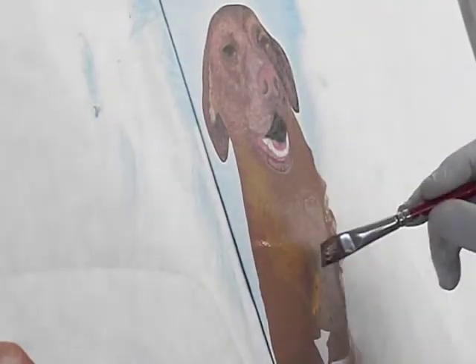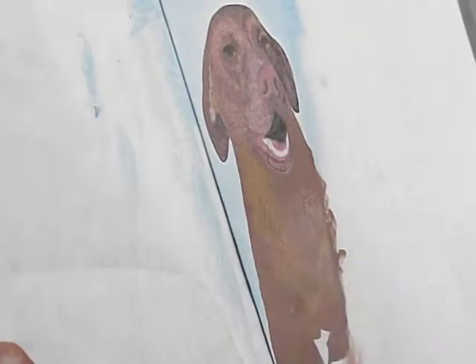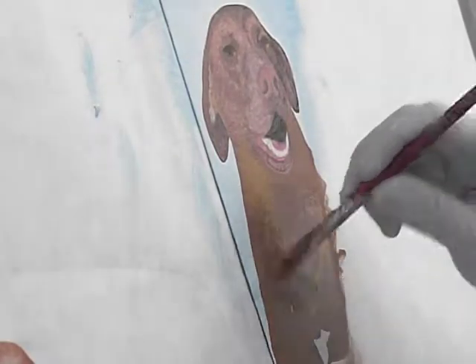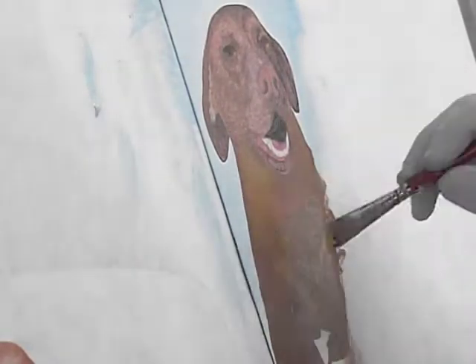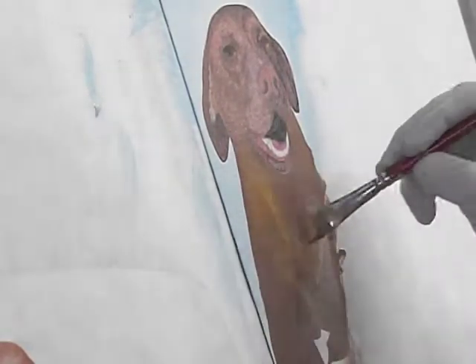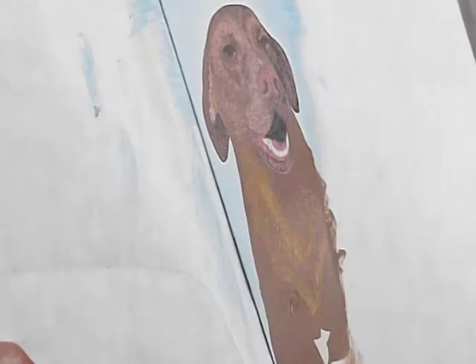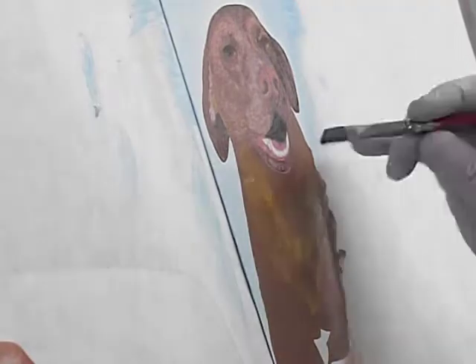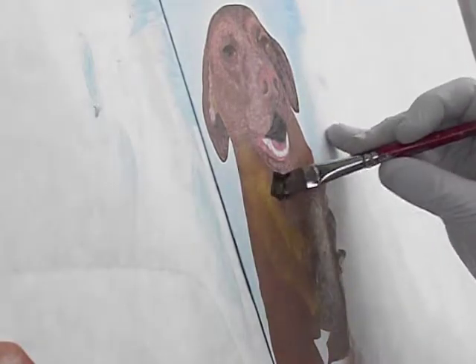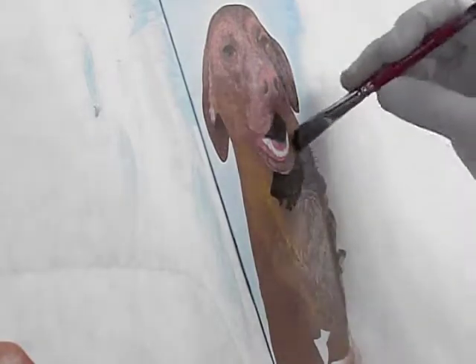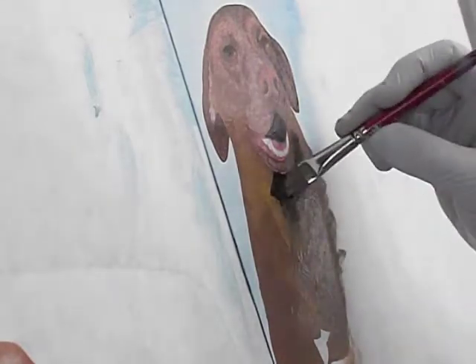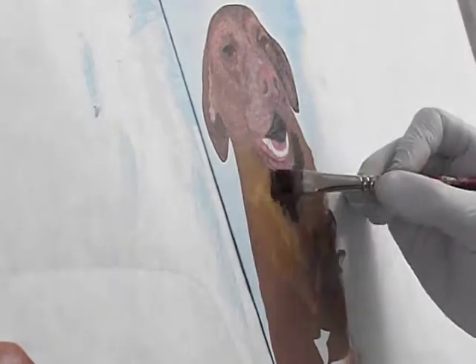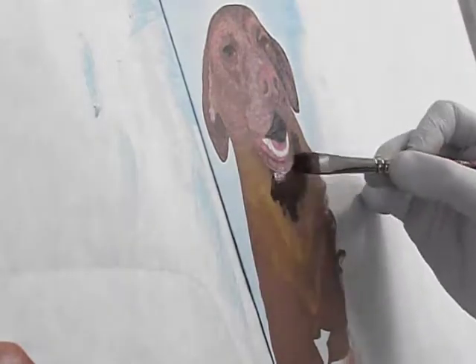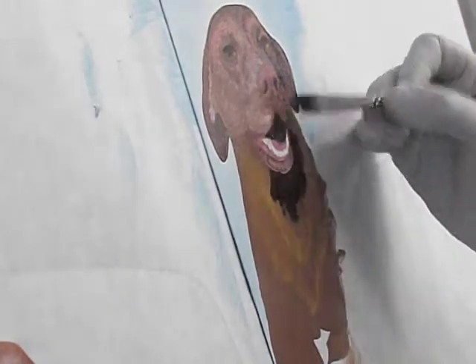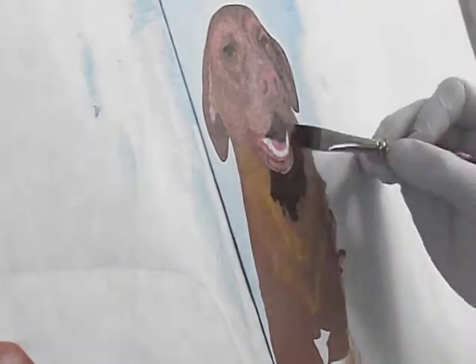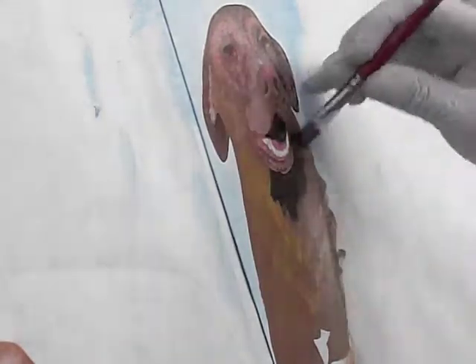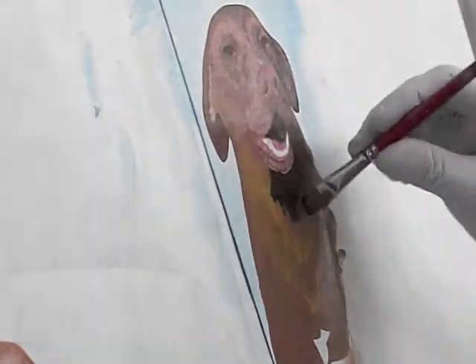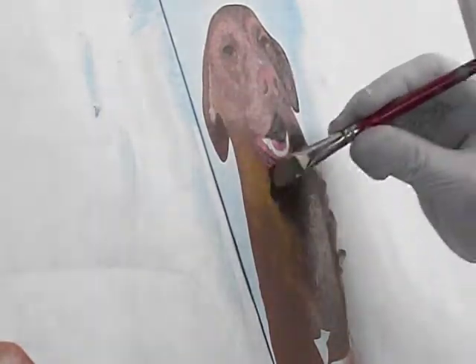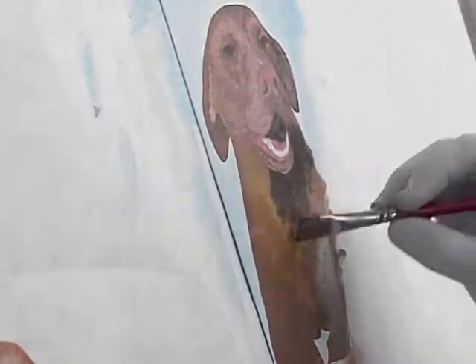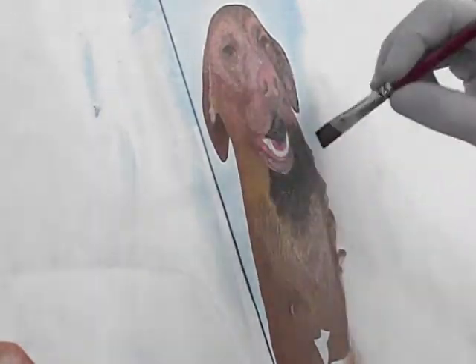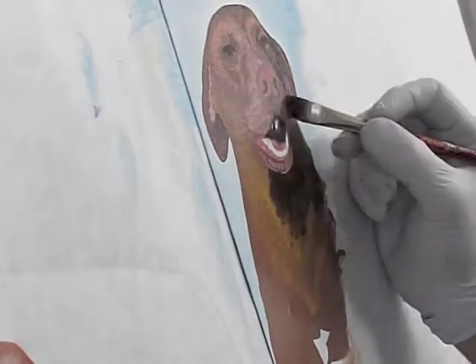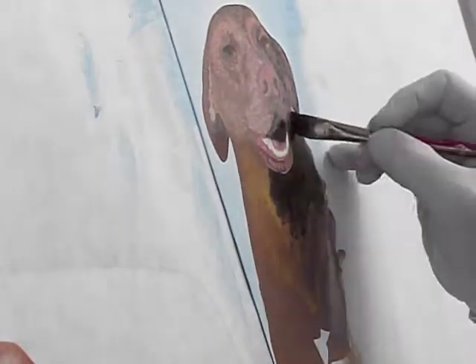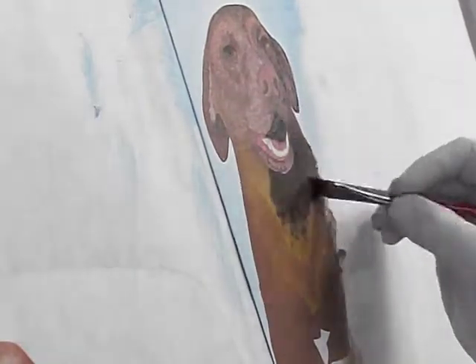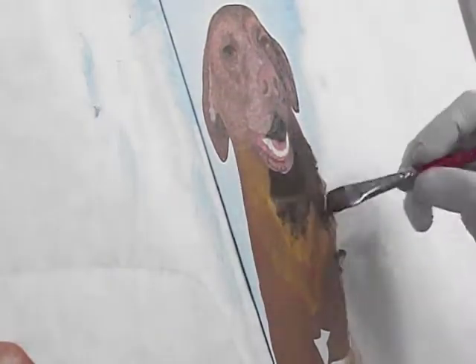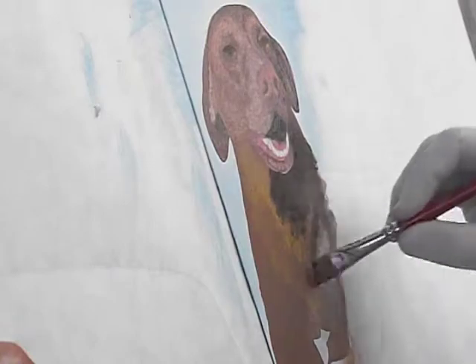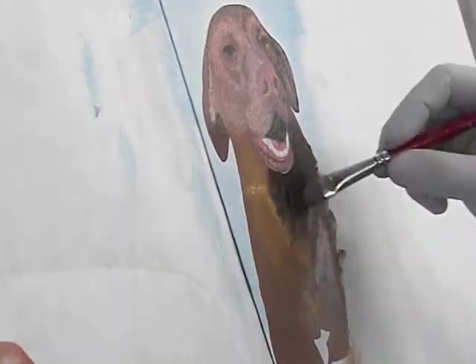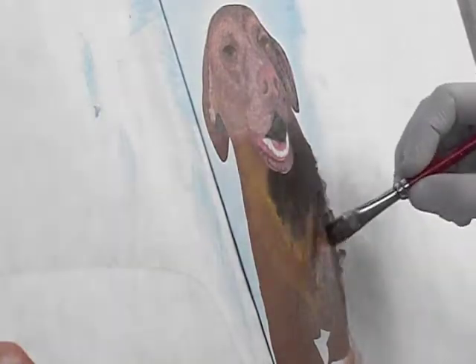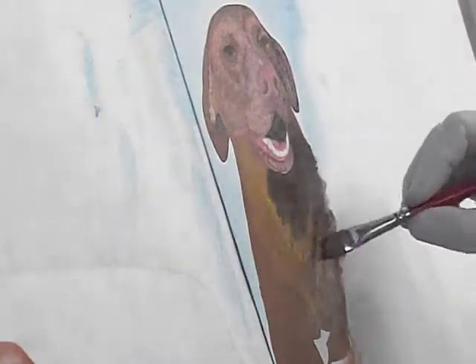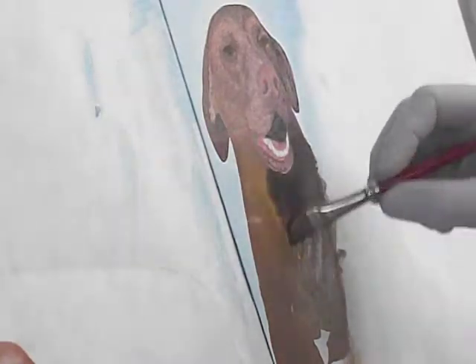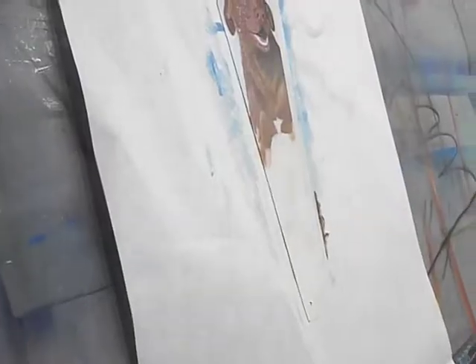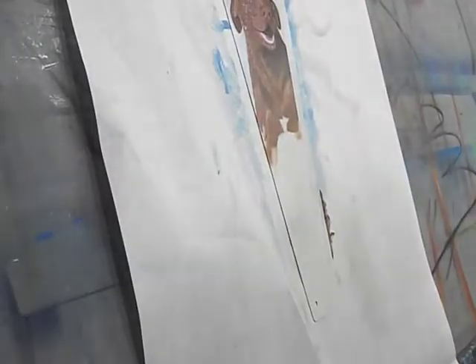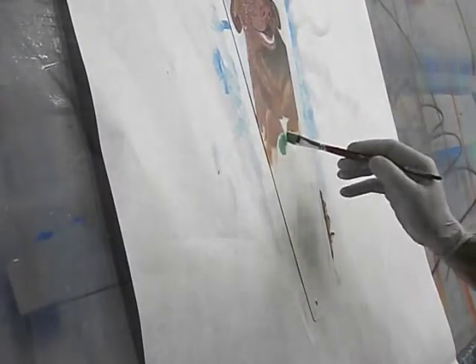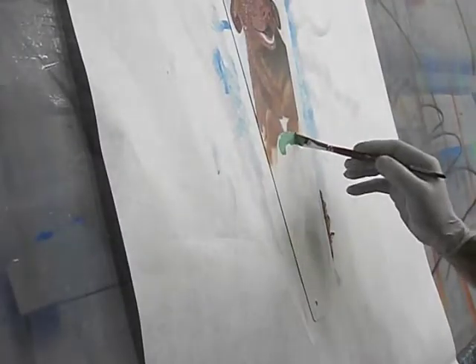I think the eyes came out pretty good. I didn't put a little highlight dot in them because after I was done I thought they looked better without it — they looked deeper.